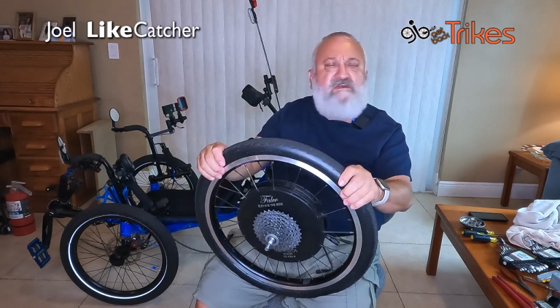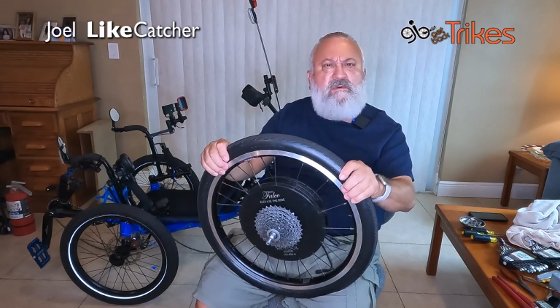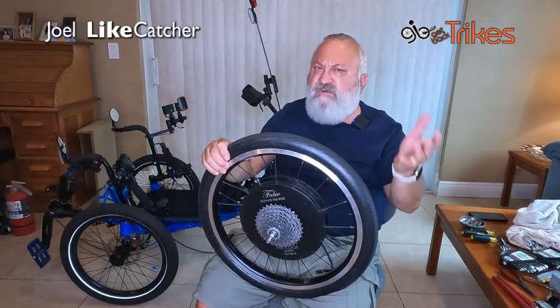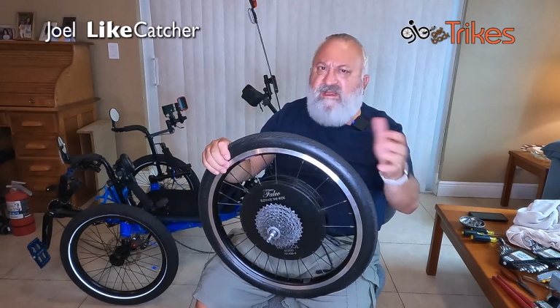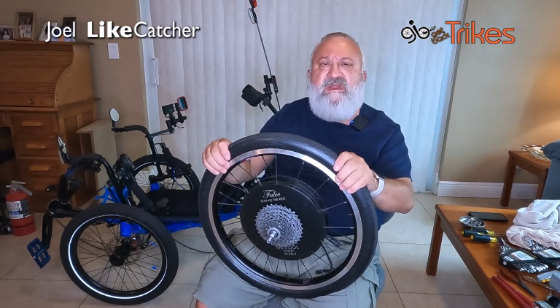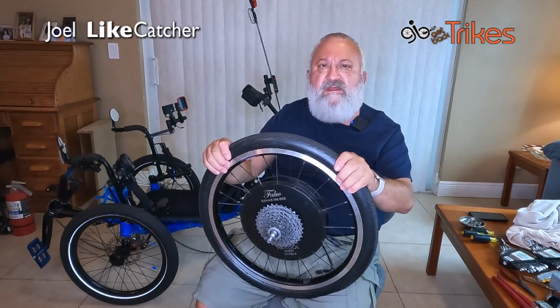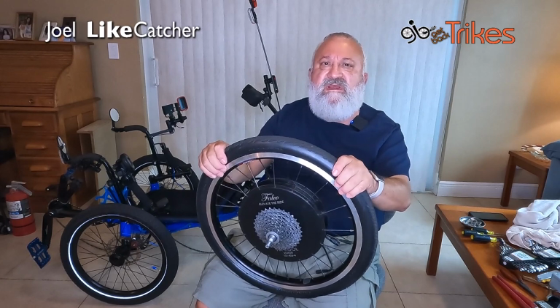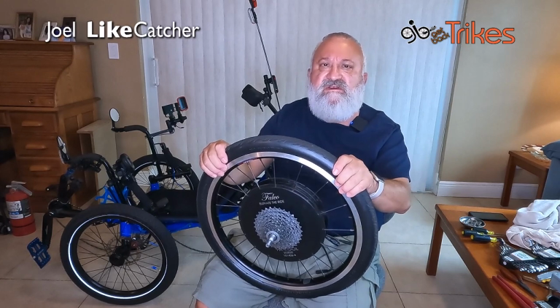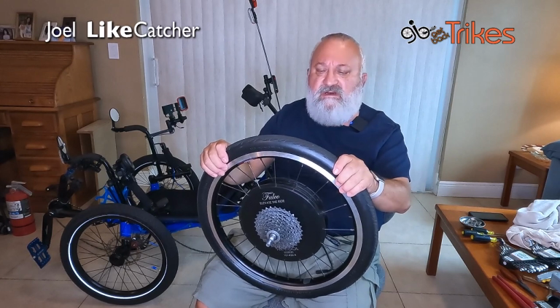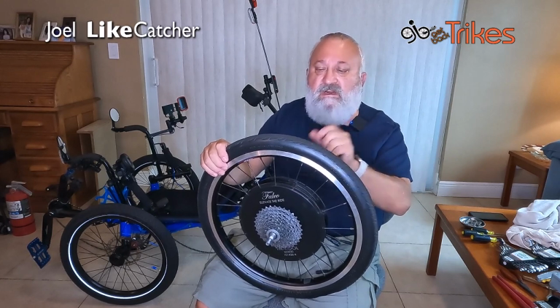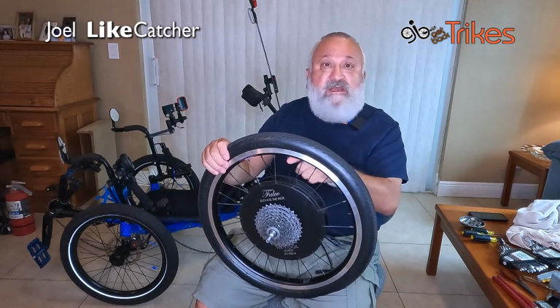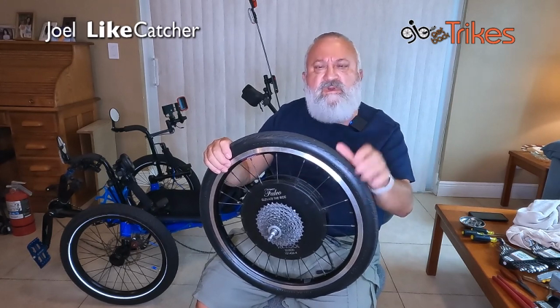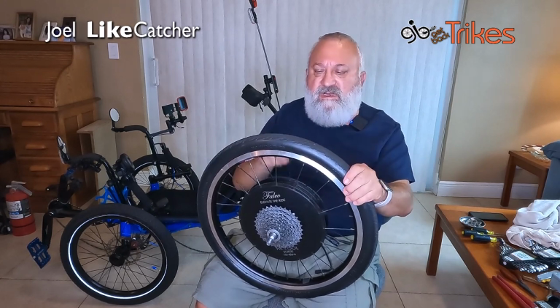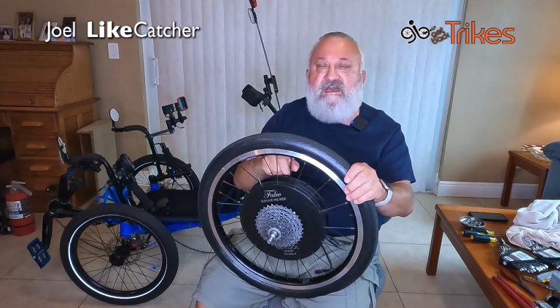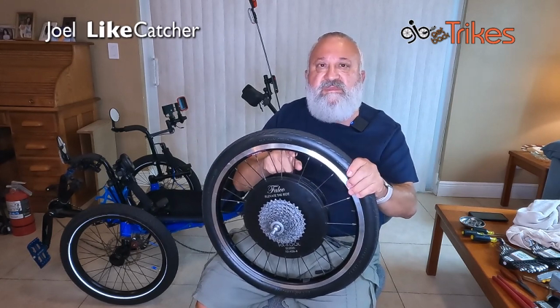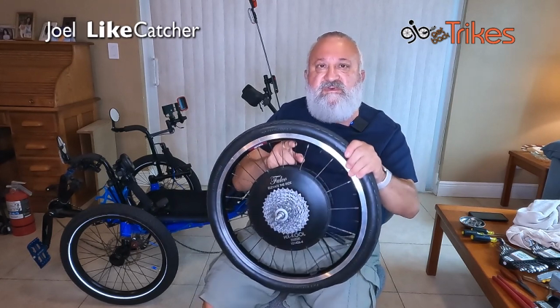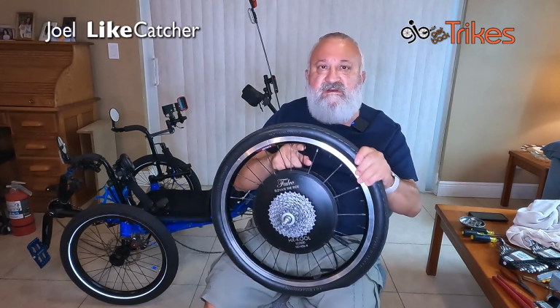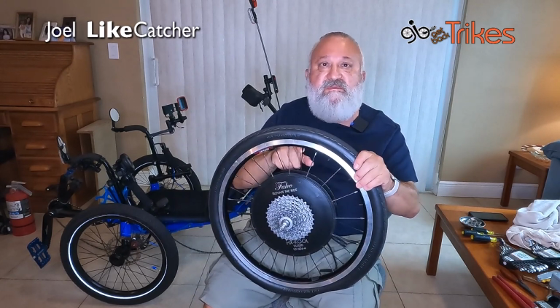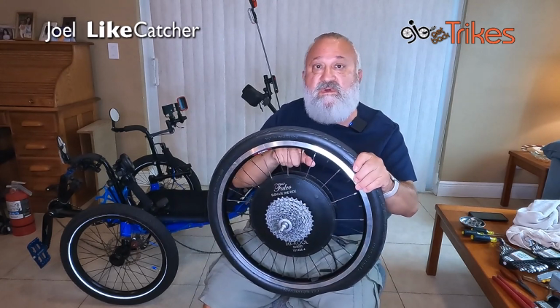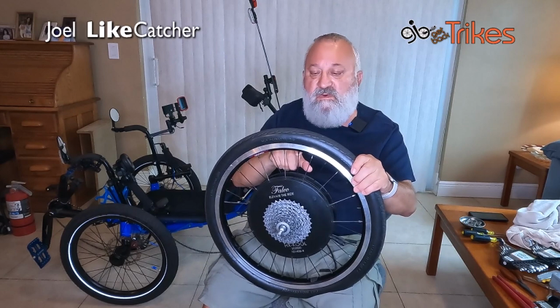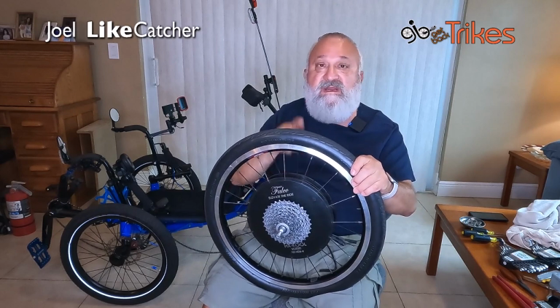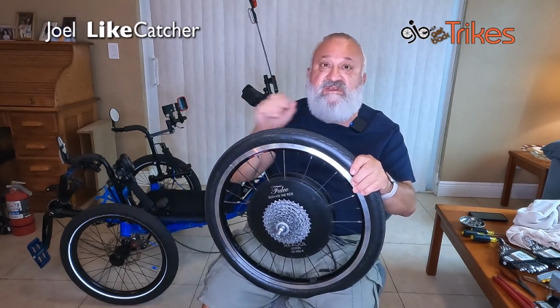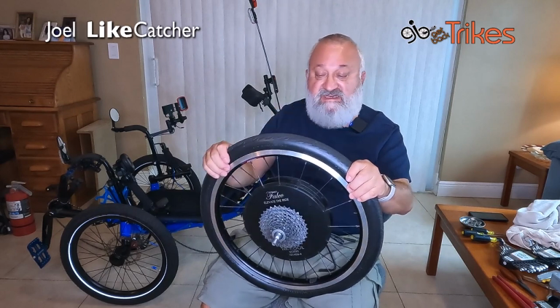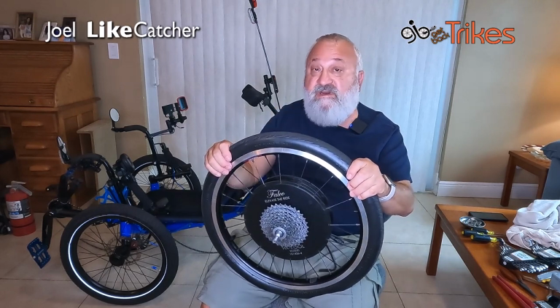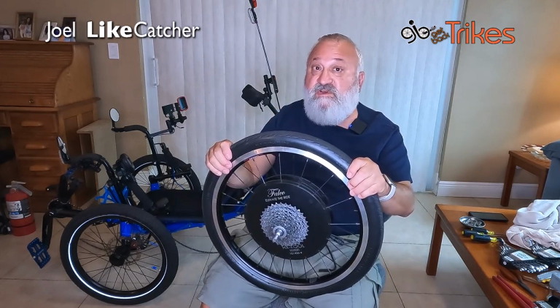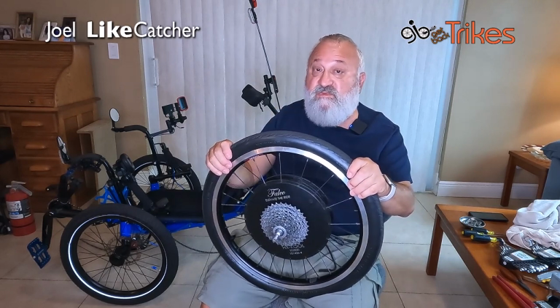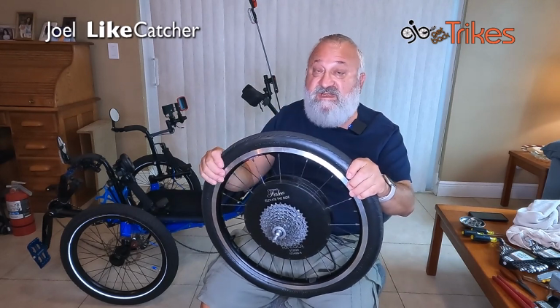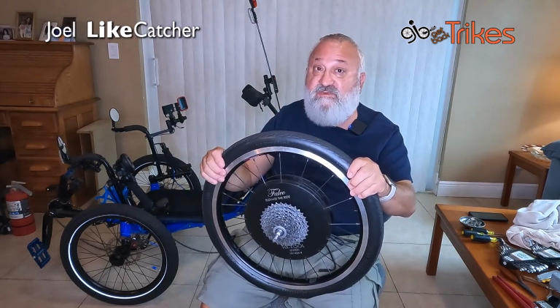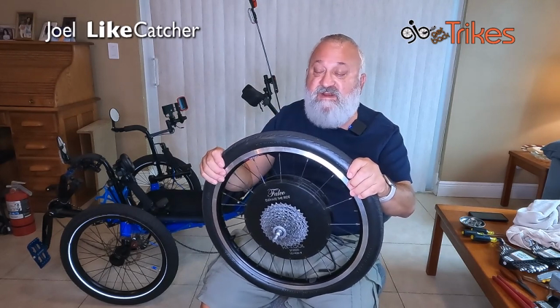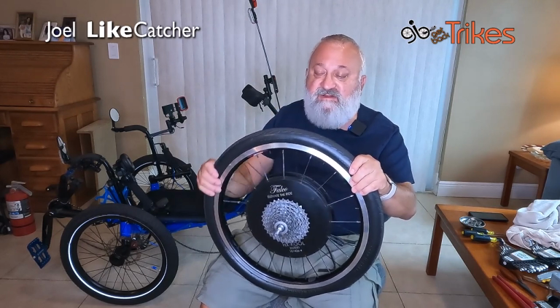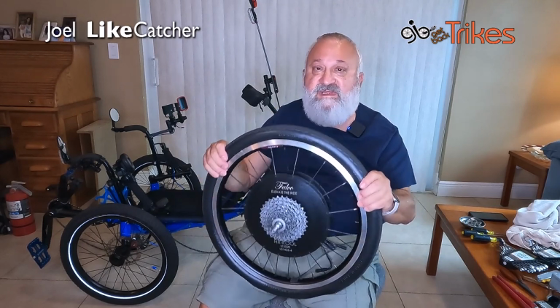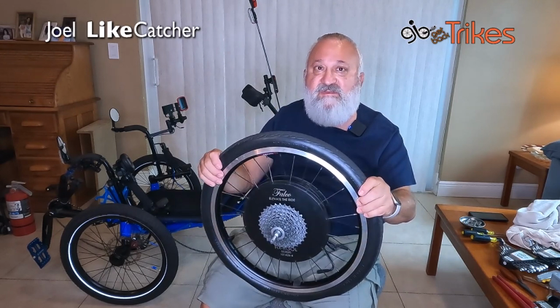So I treated it like I would any other conventional tire — I trued it. I tightened up these nipples here, and I even broke one. I sheared it off, which is one of the reasons I have to repair that, and I'll talk about that in a moment.